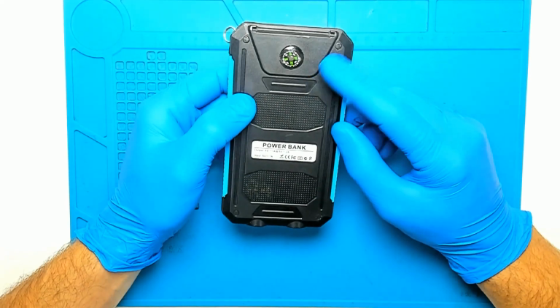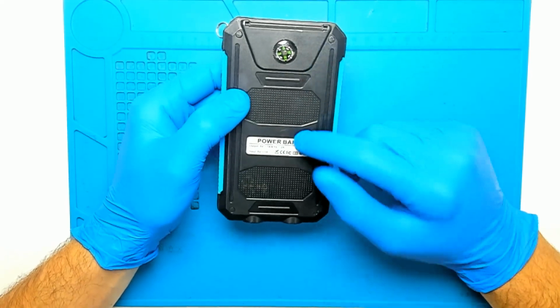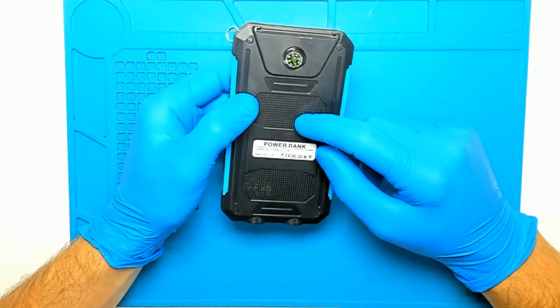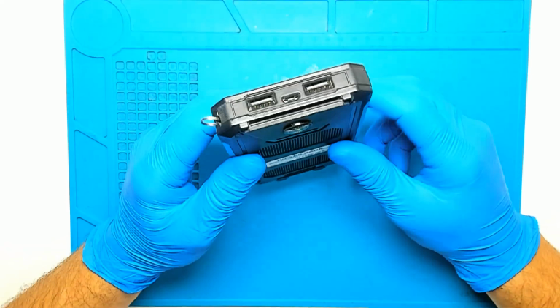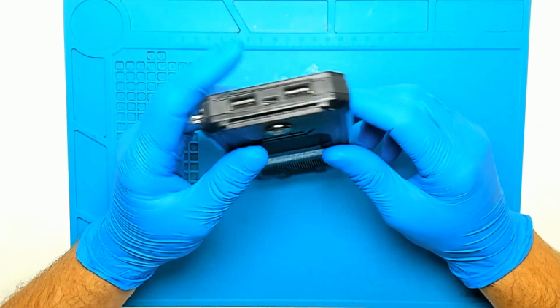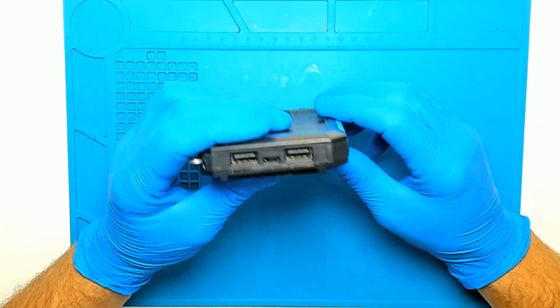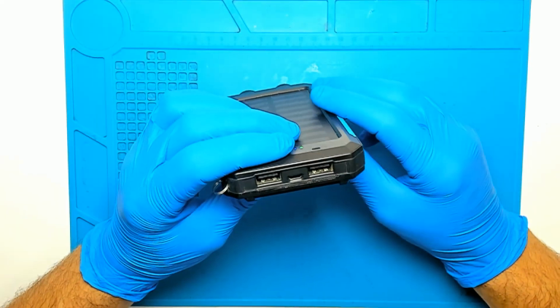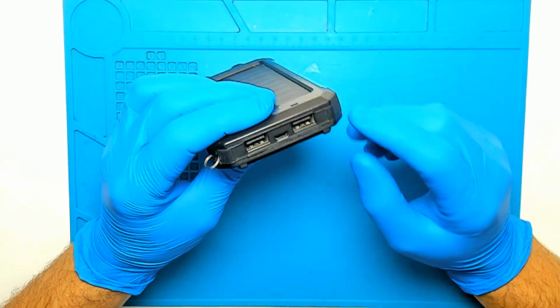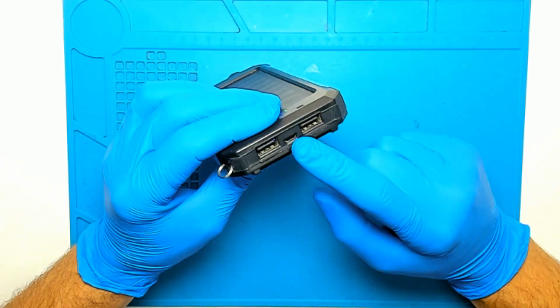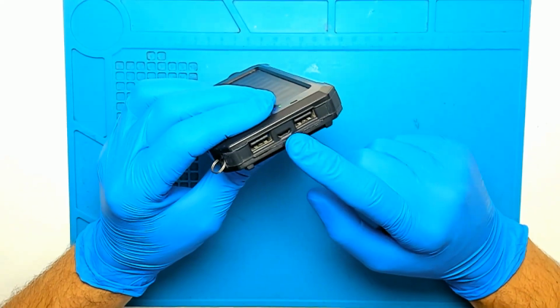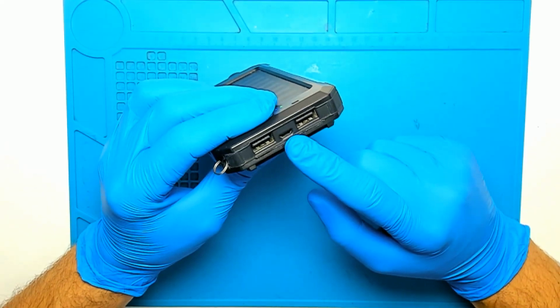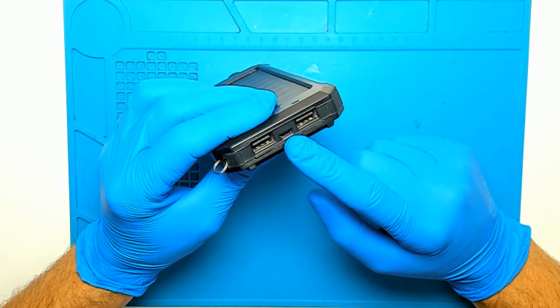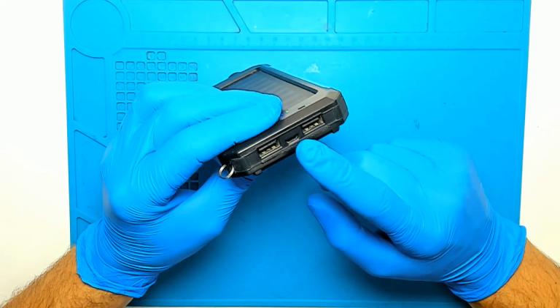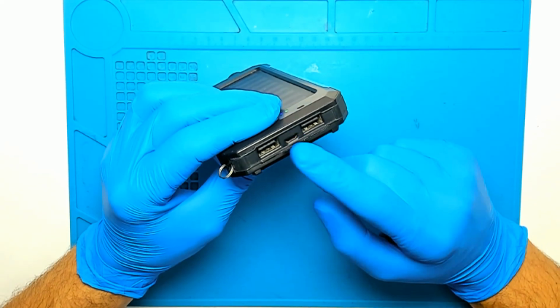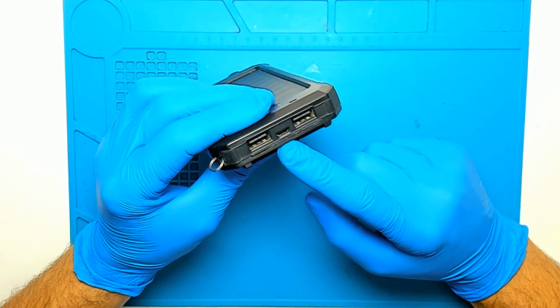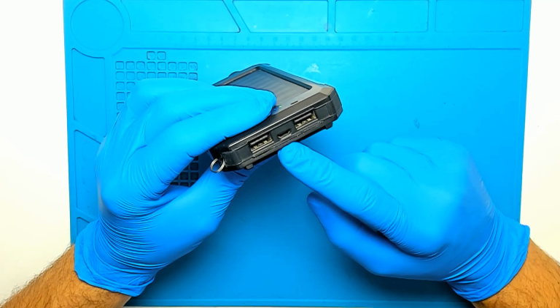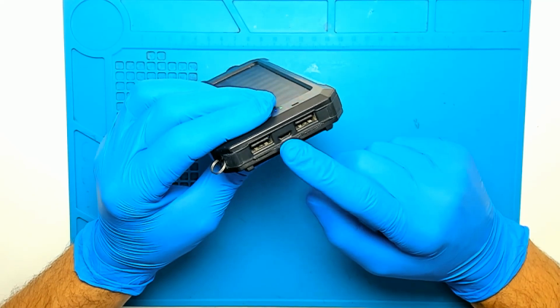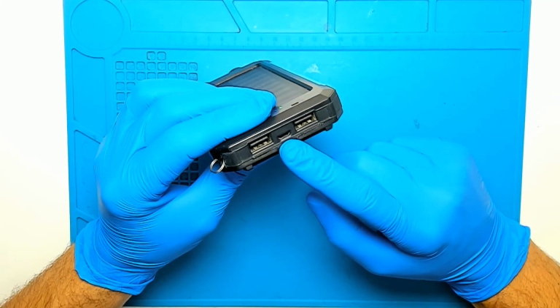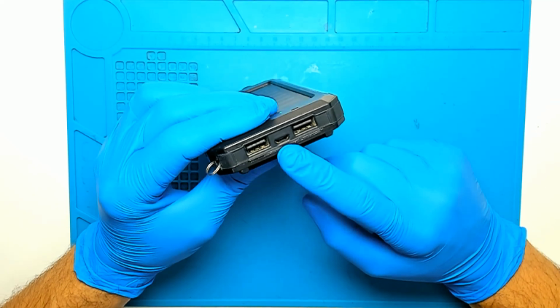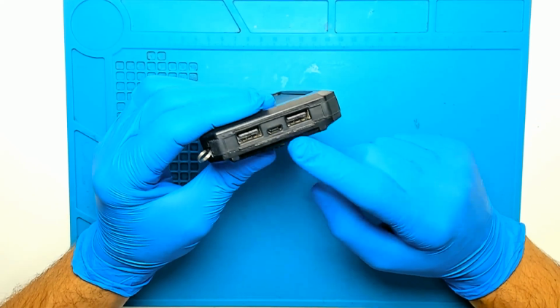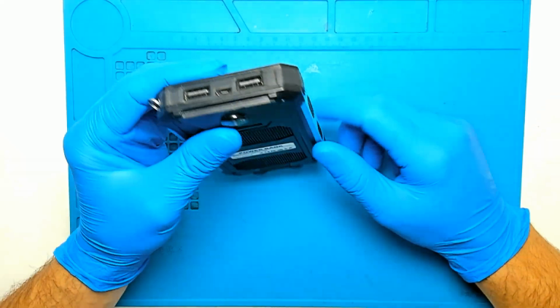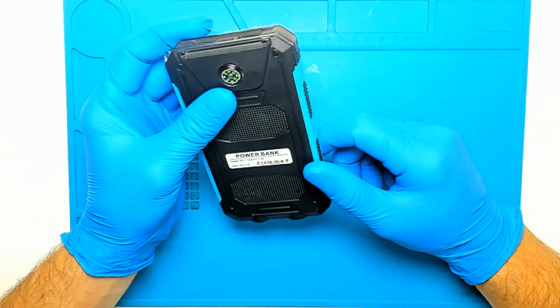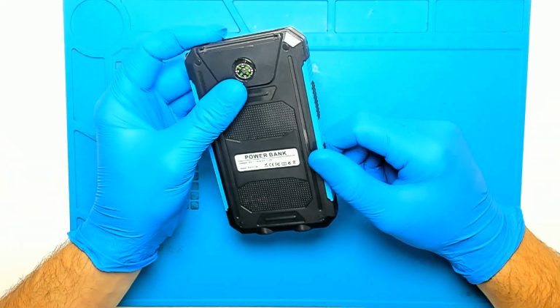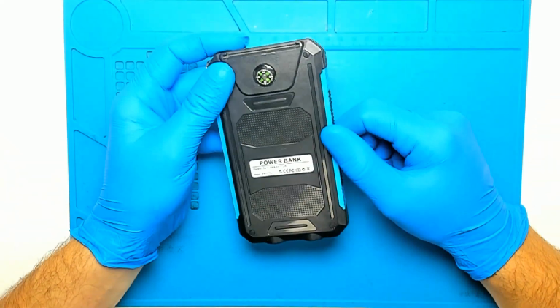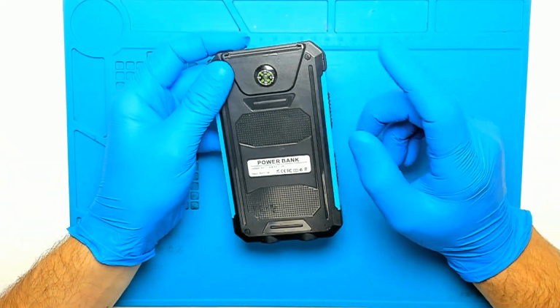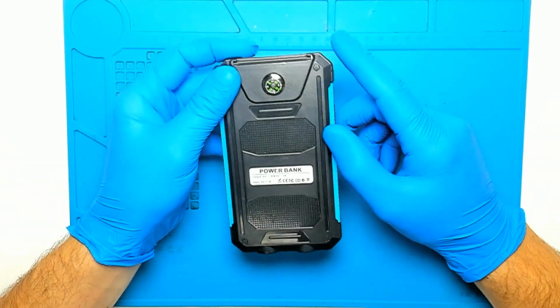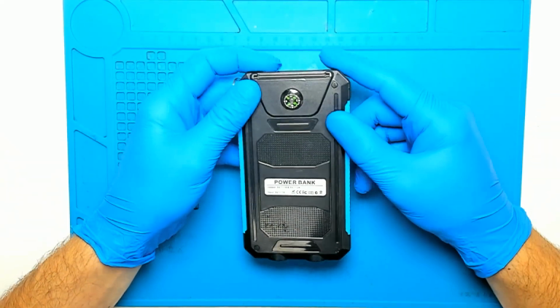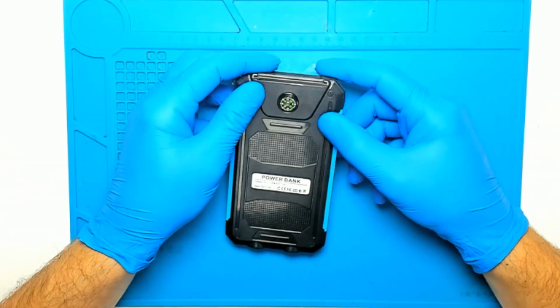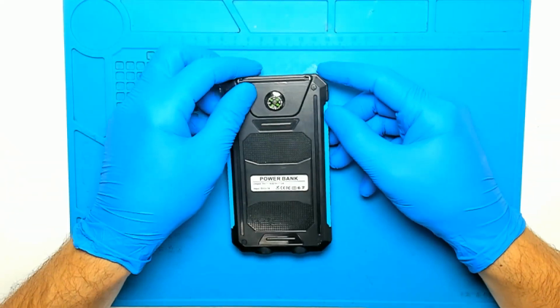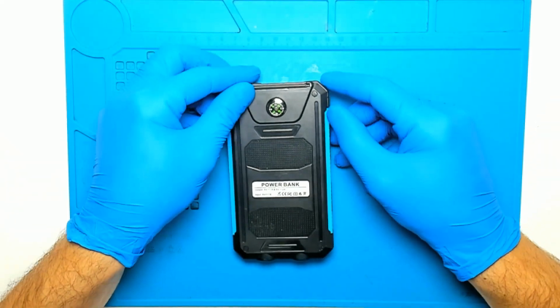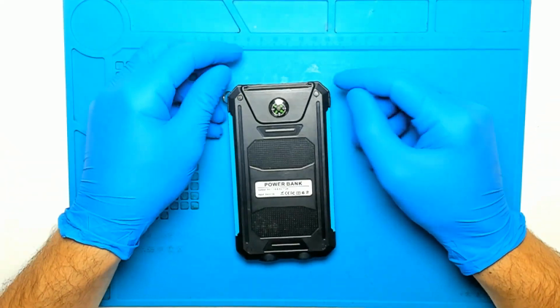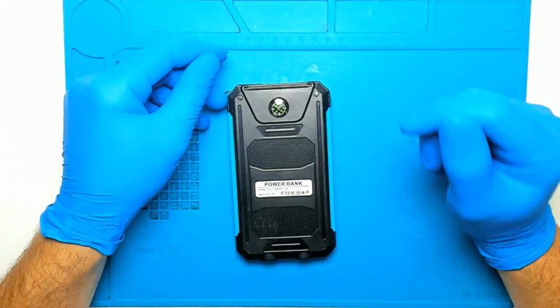The problem with the power bank is it's not charging. Probably there is some problem with the micro USB connector. So let's try and open it.